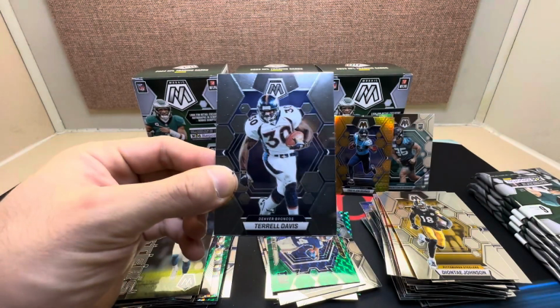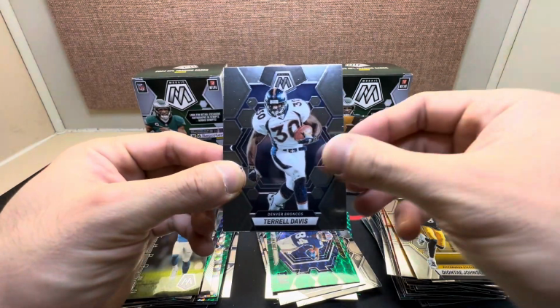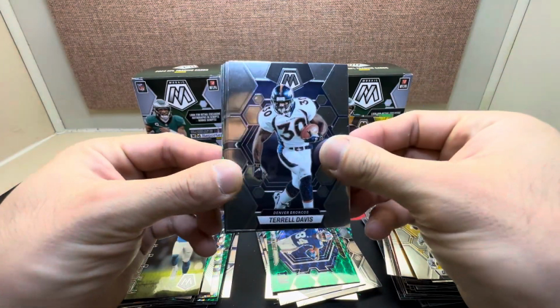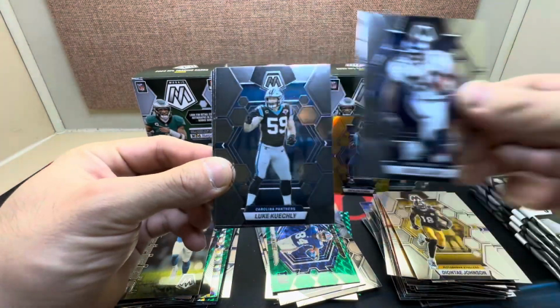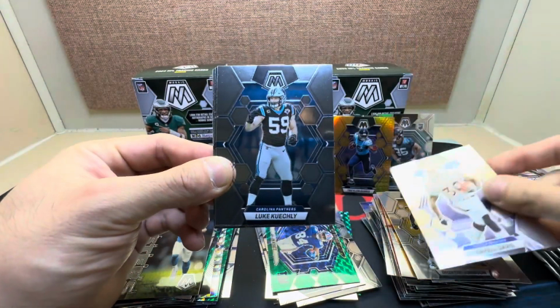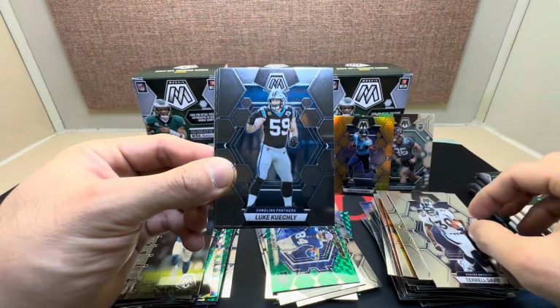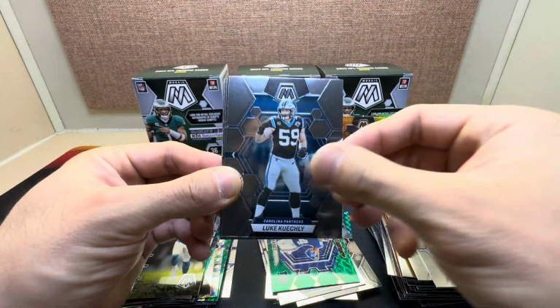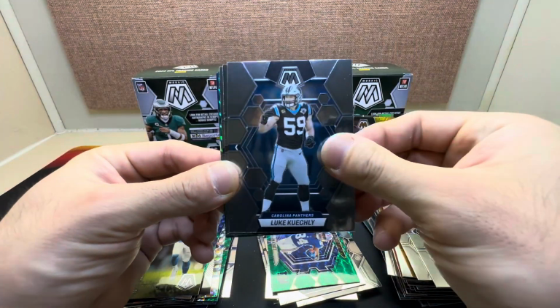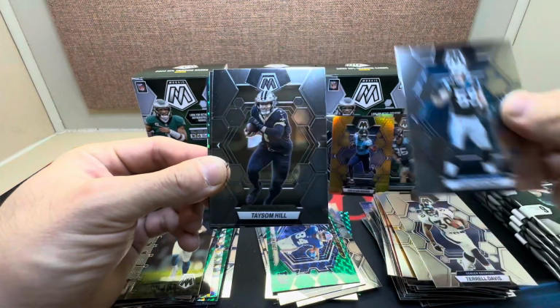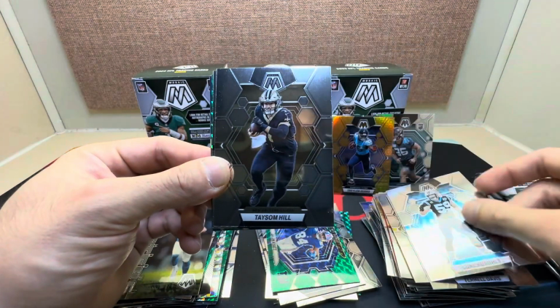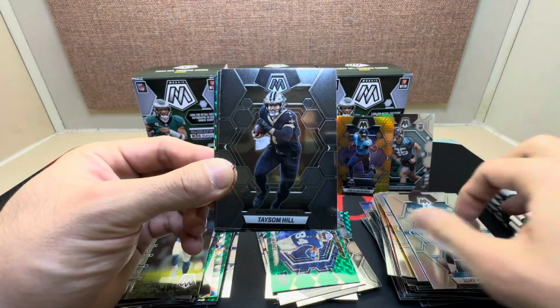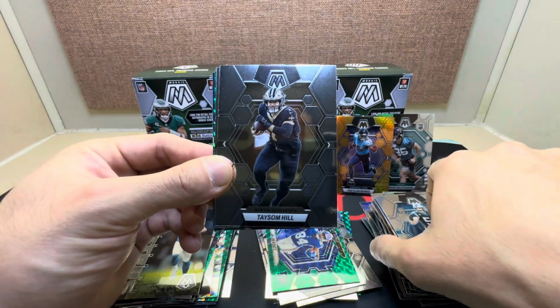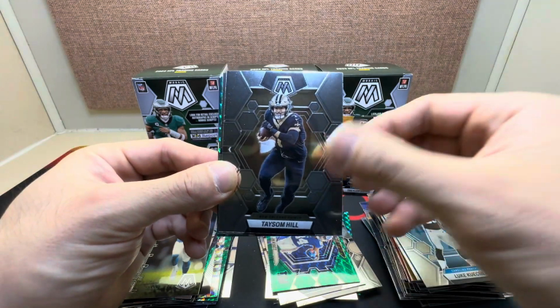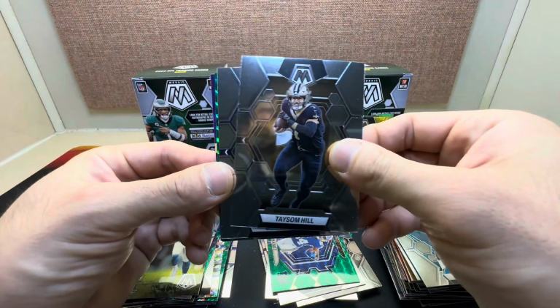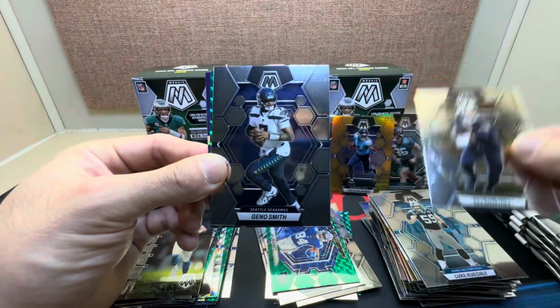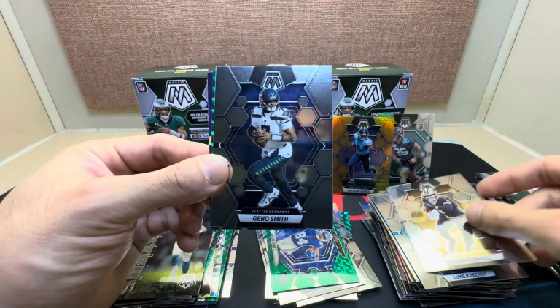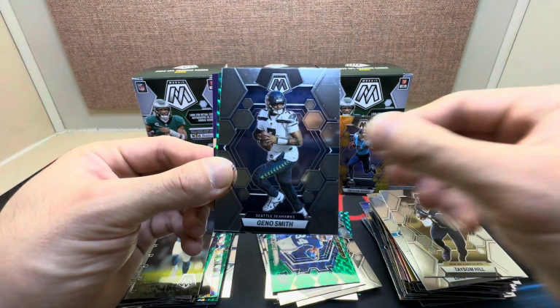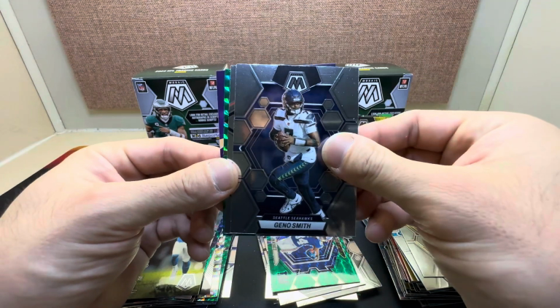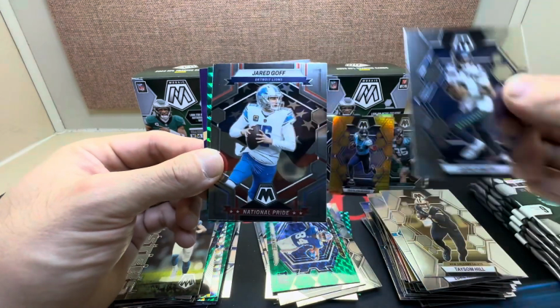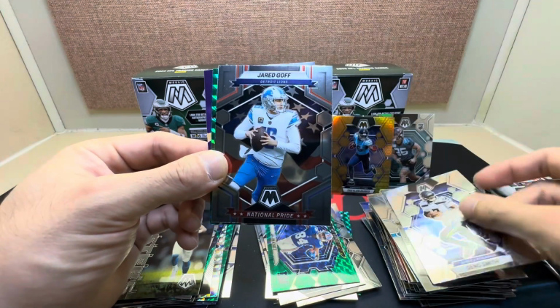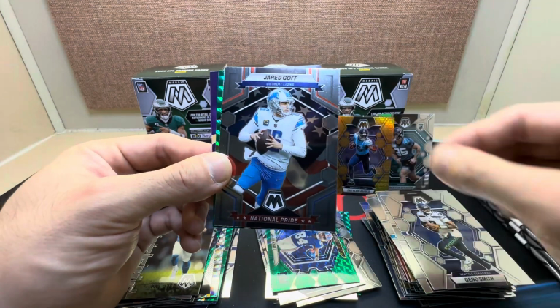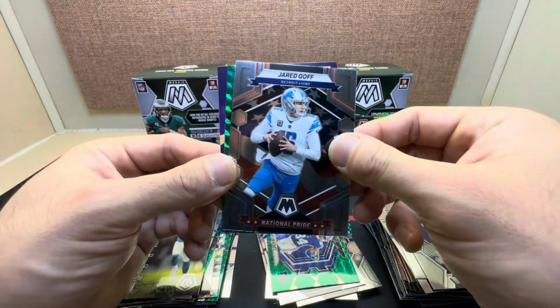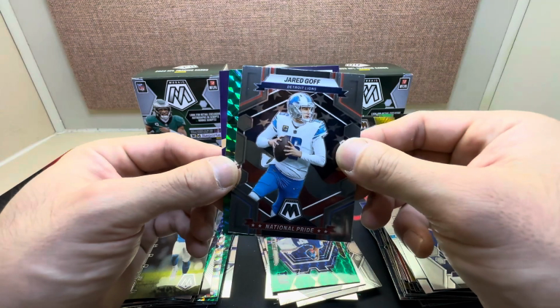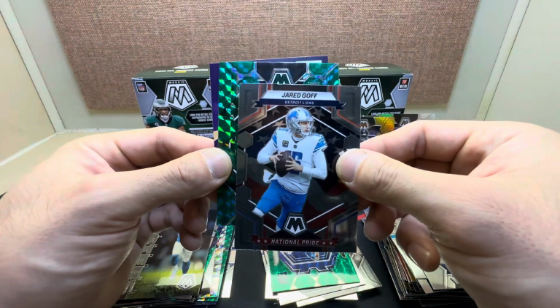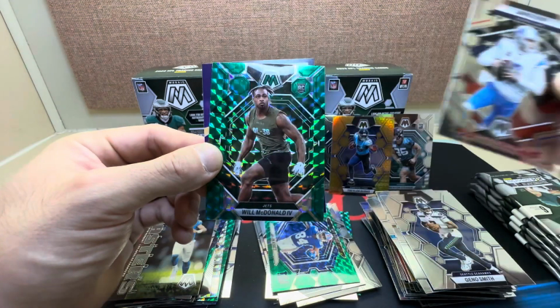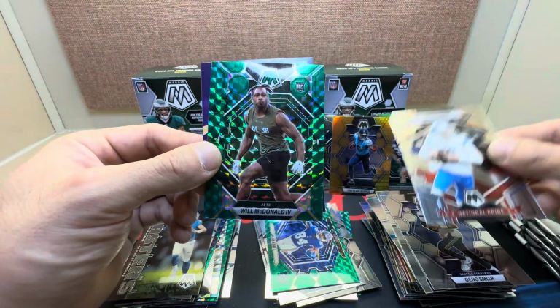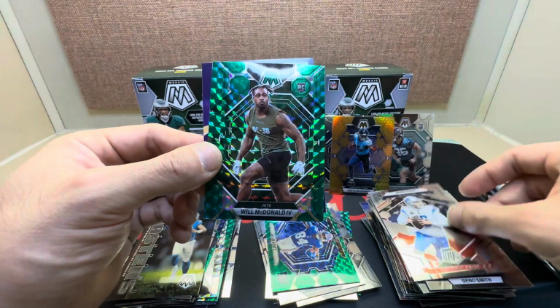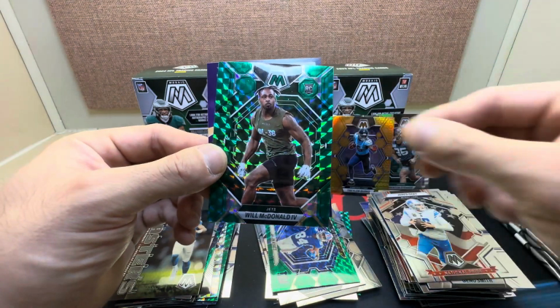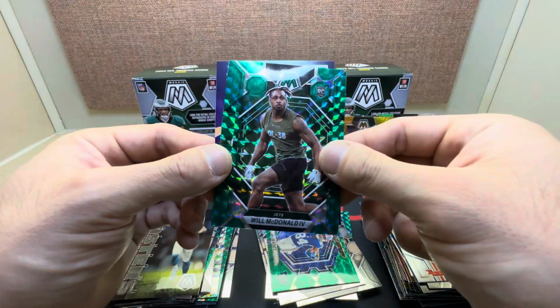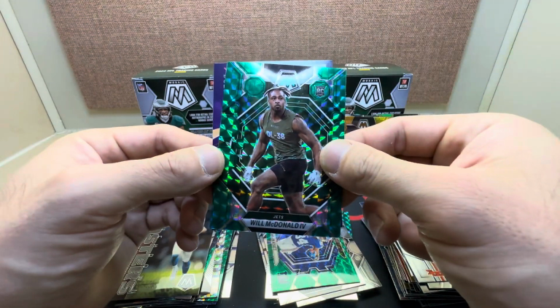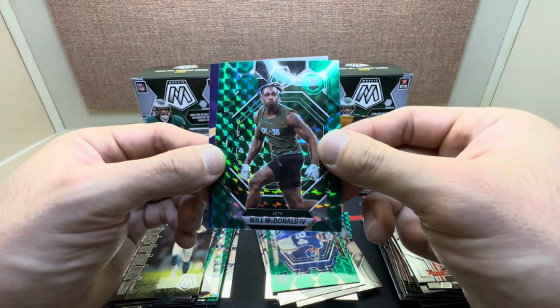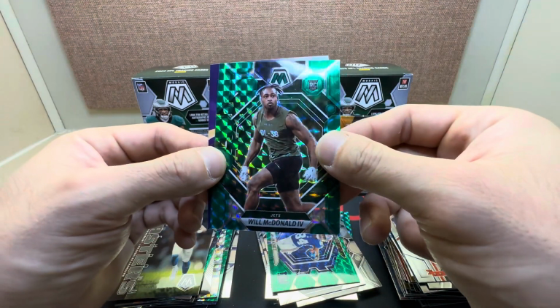Third blaster, pack one: Terrell Davis, Luke Kuechly, Tyreek Hill, Gino Smith, Jared Goff National Pride, and our green rookie Will McDonald.